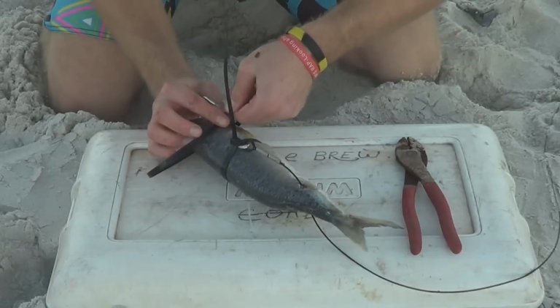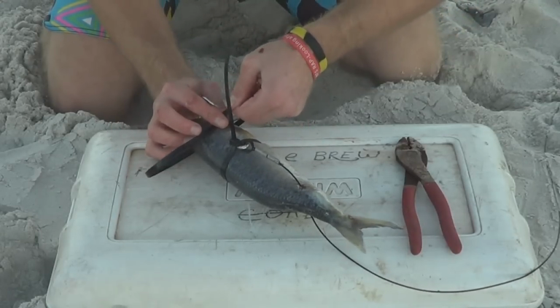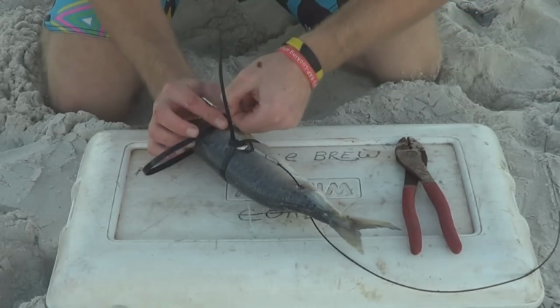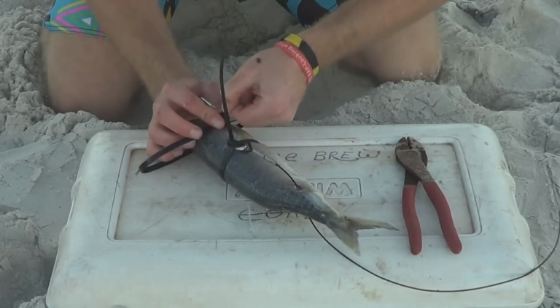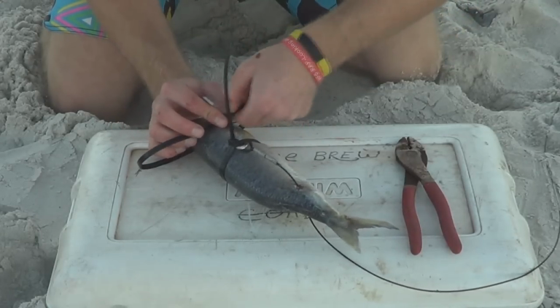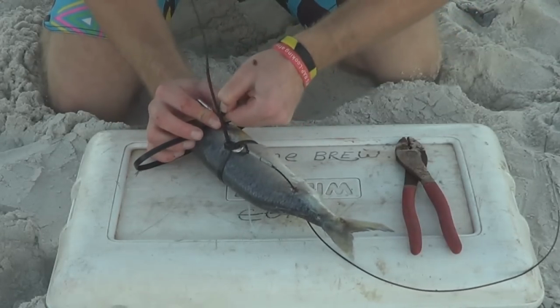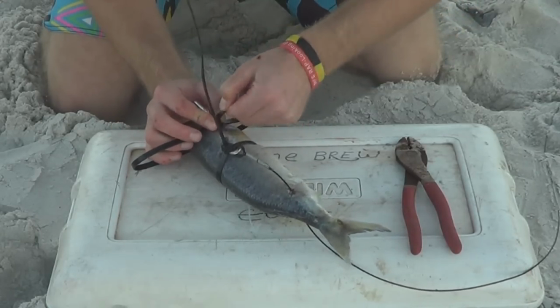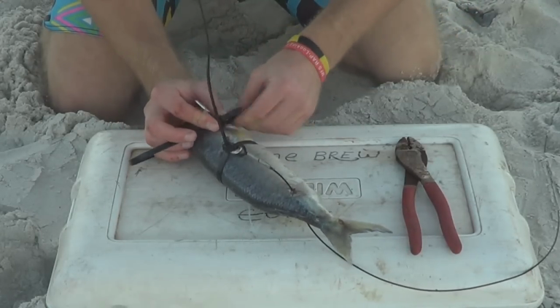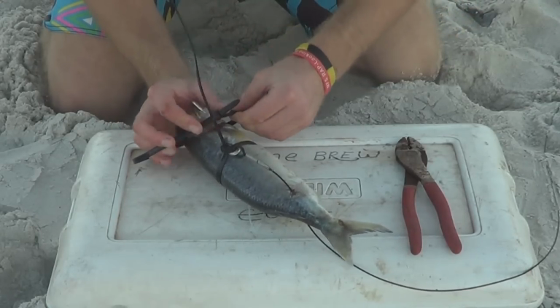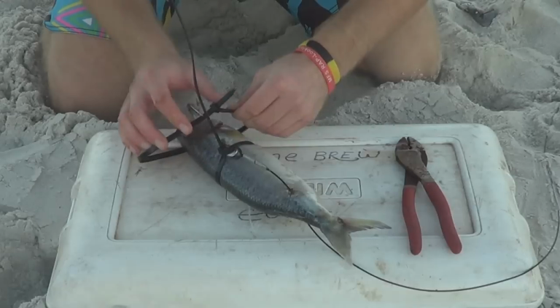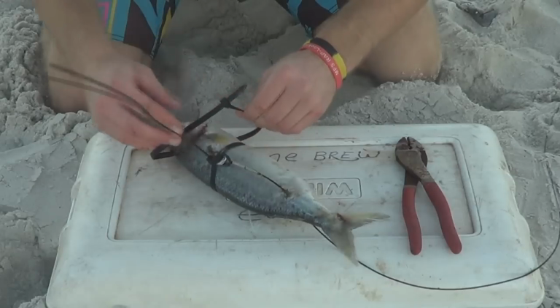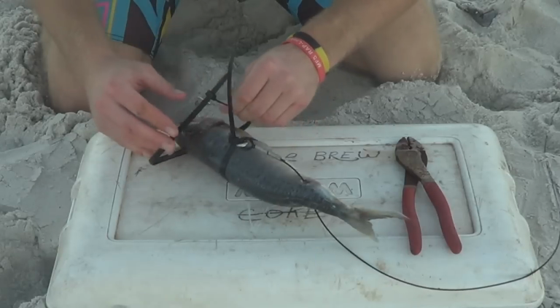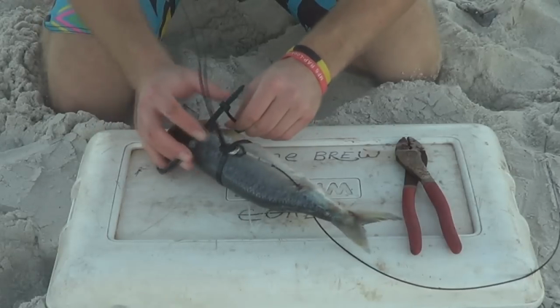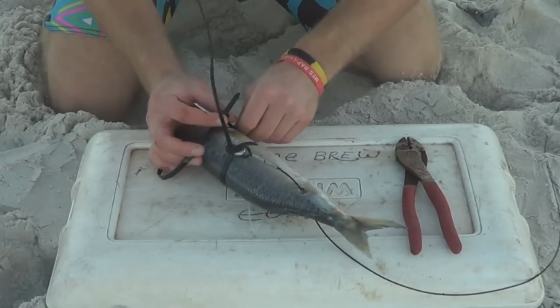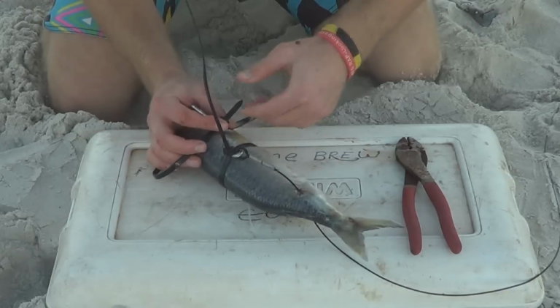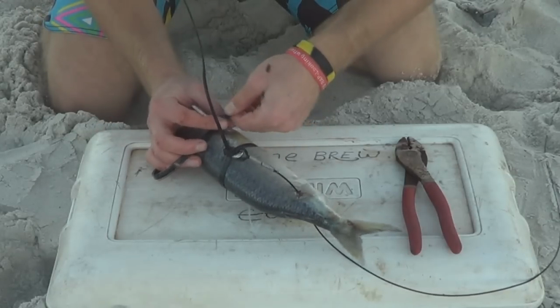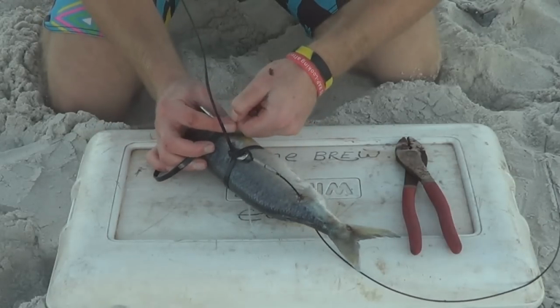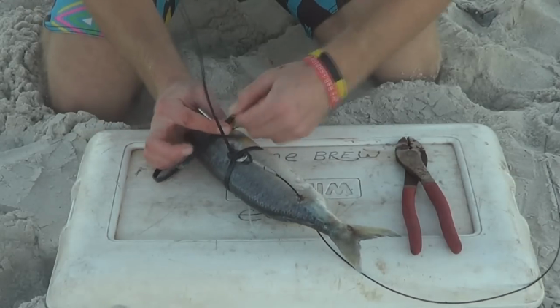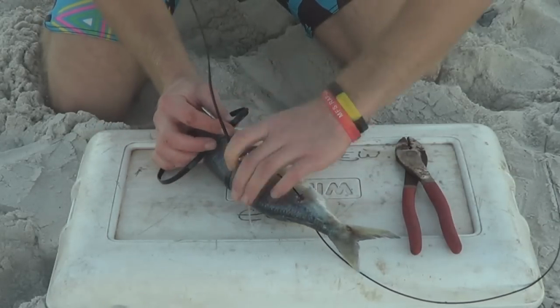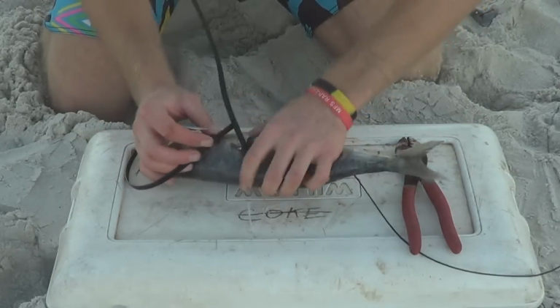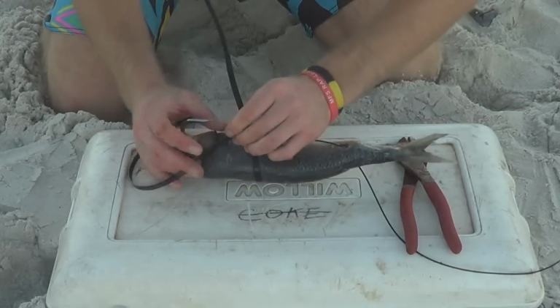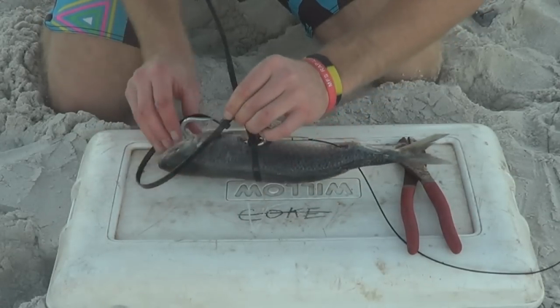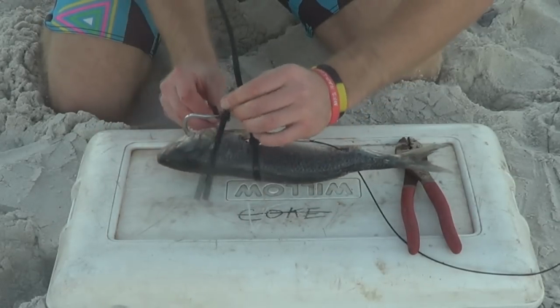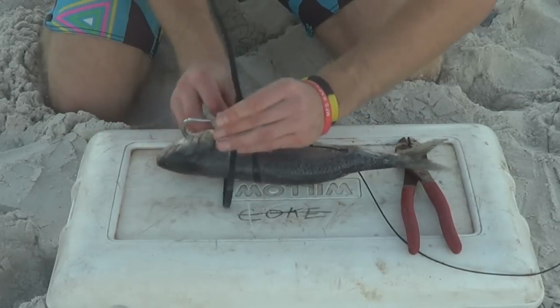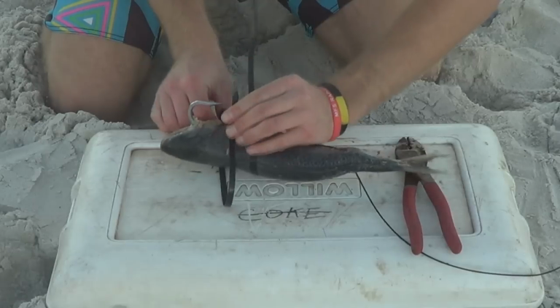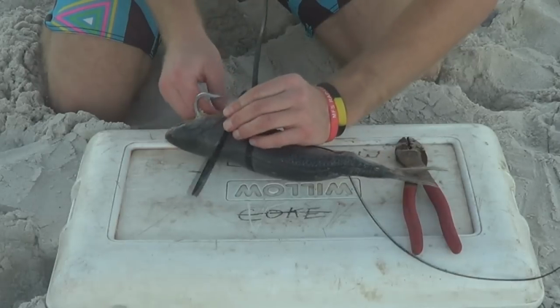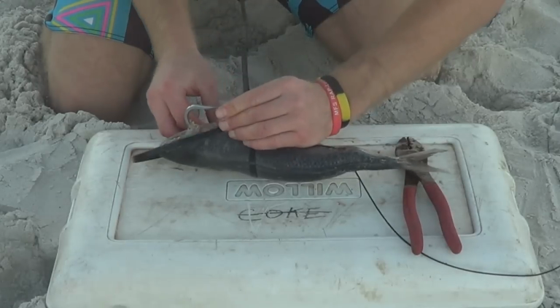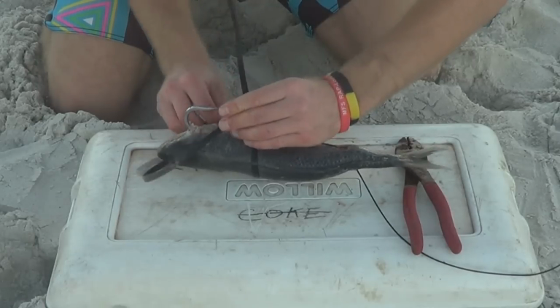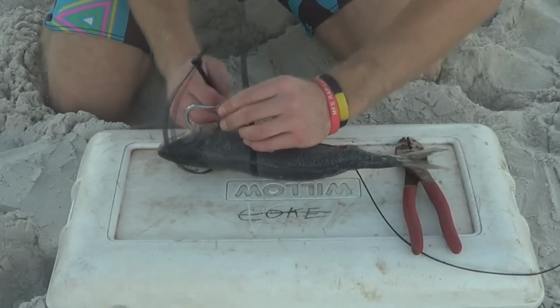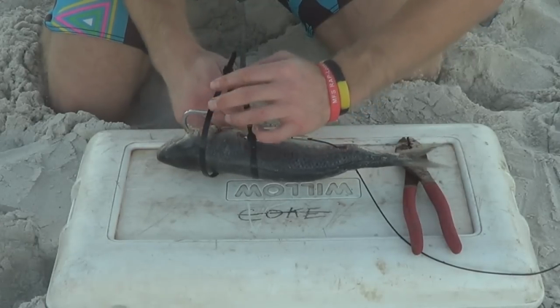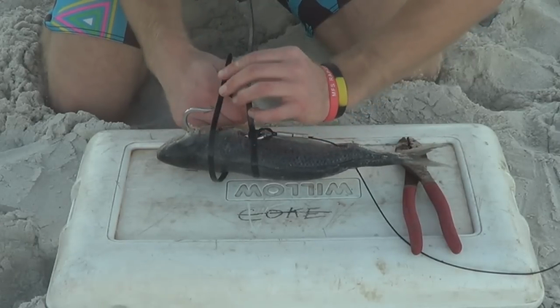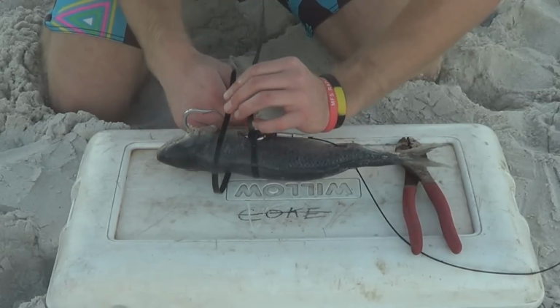Be careful when you're working around the pointy end of the hook — it's not a pleasant feeling when the hook's in you.